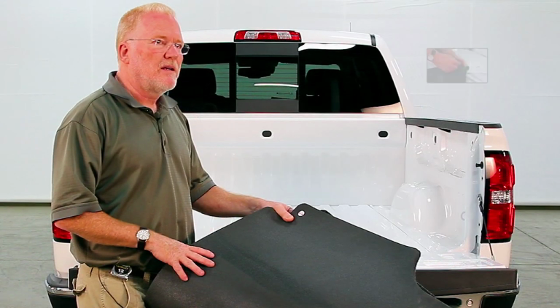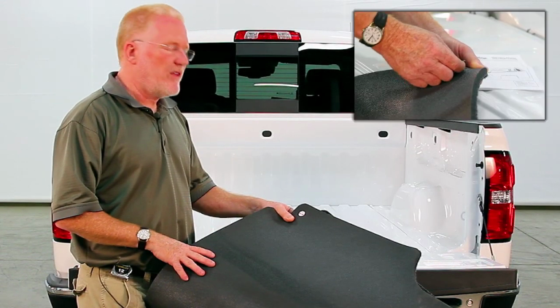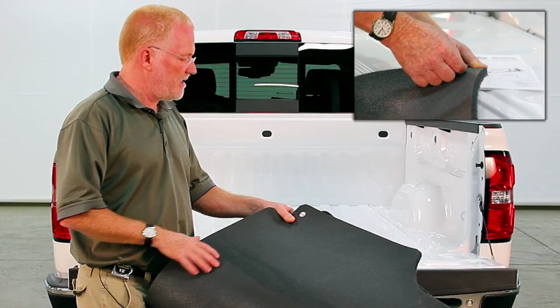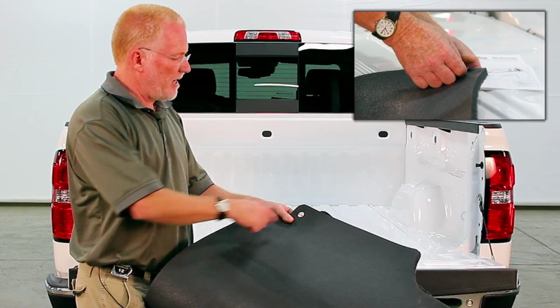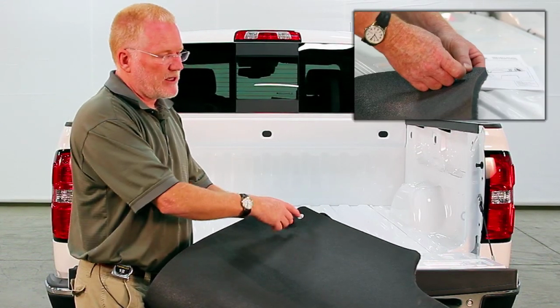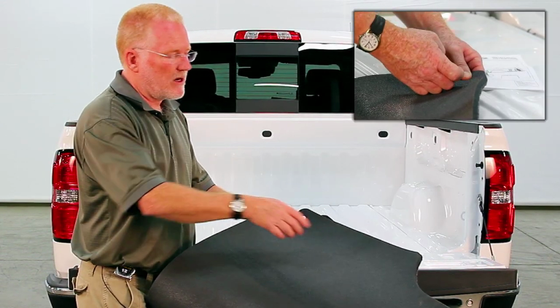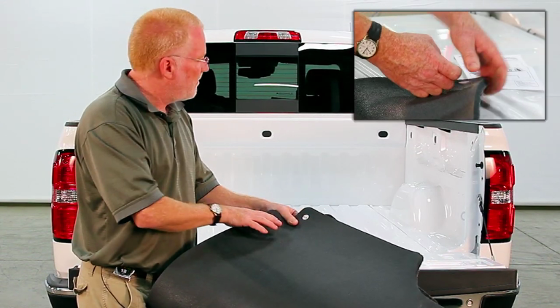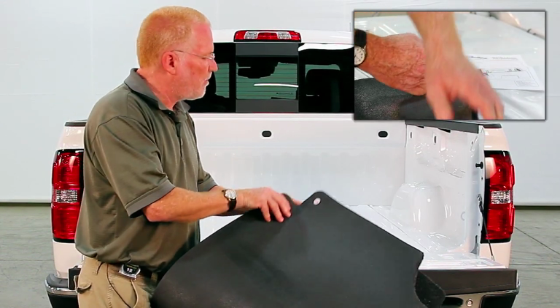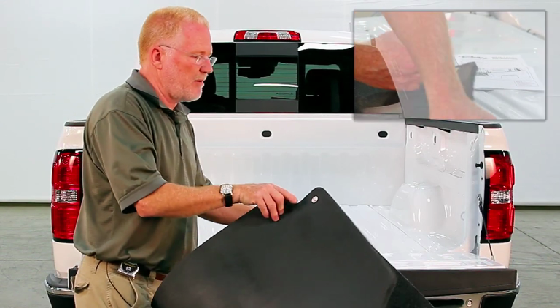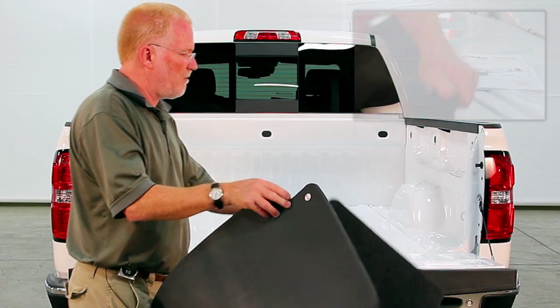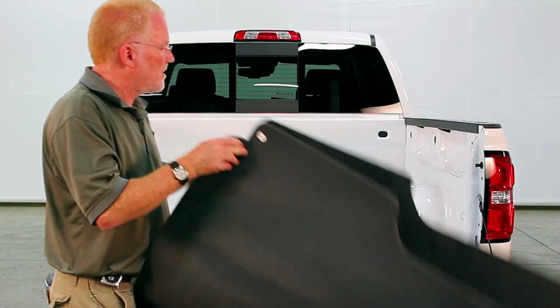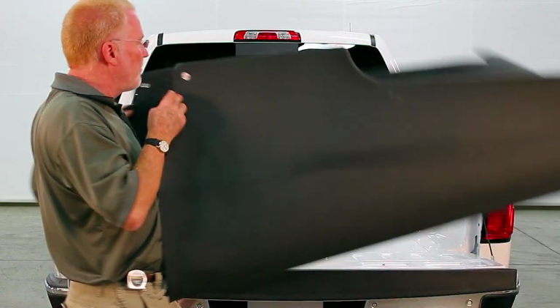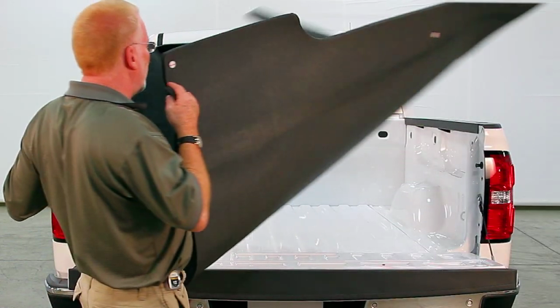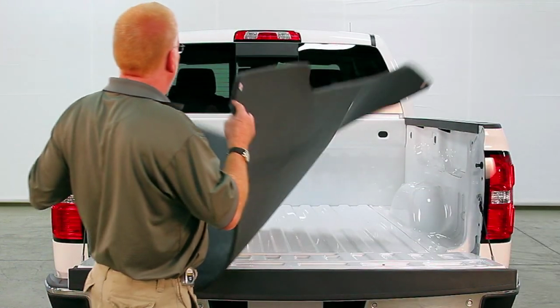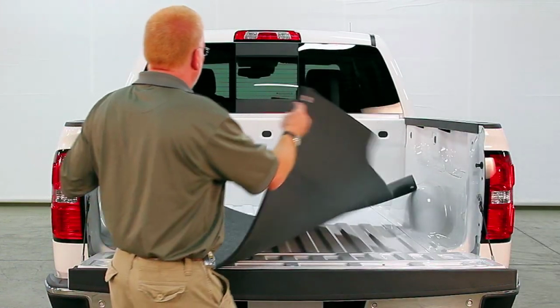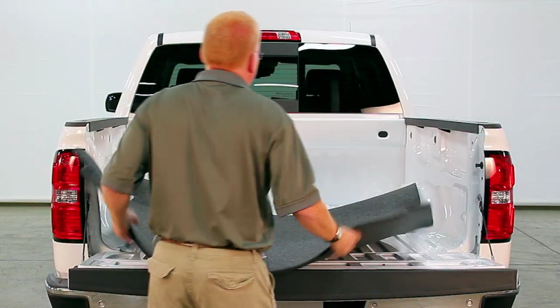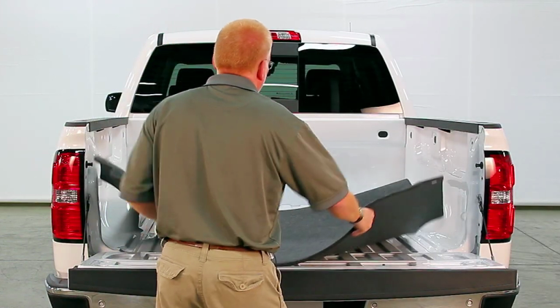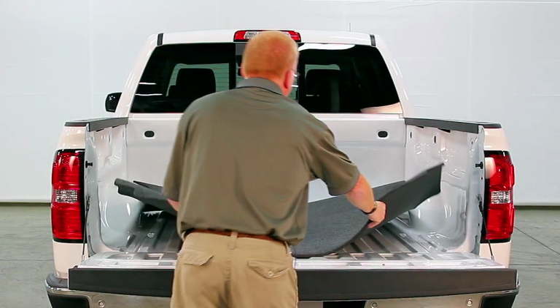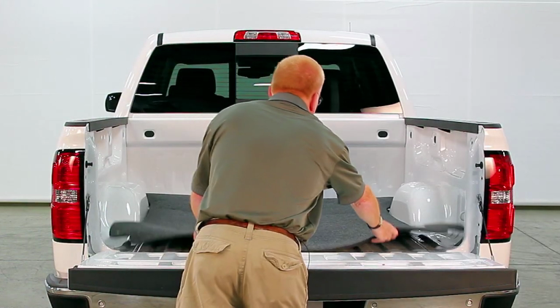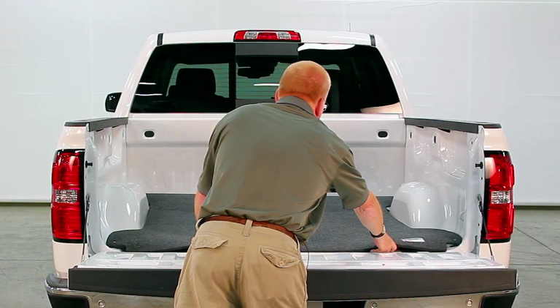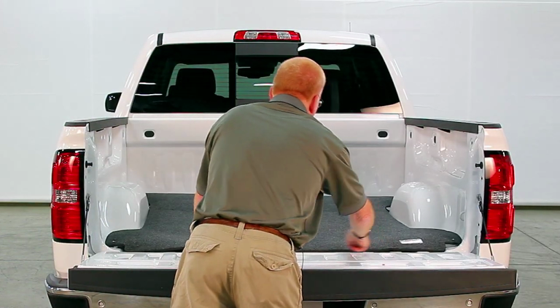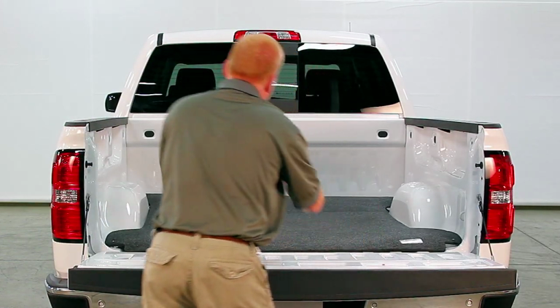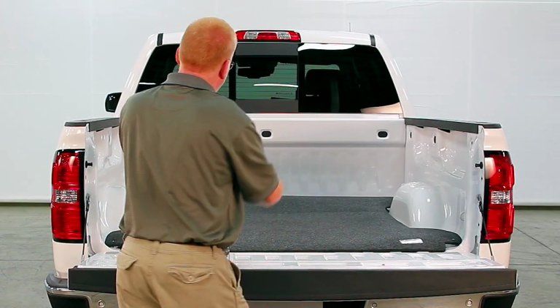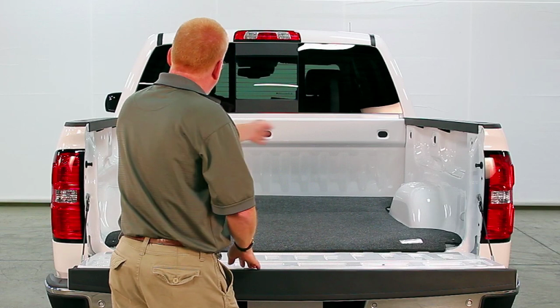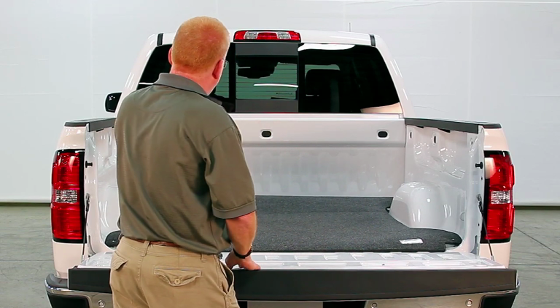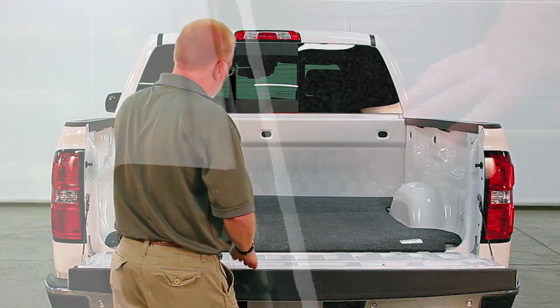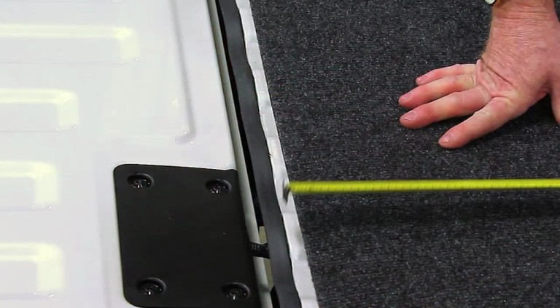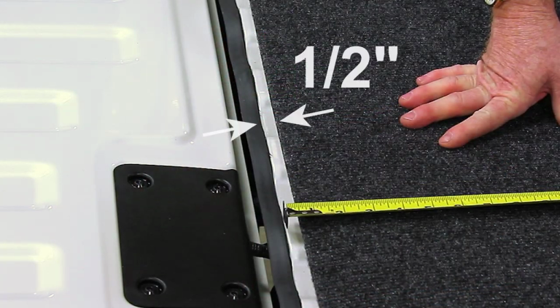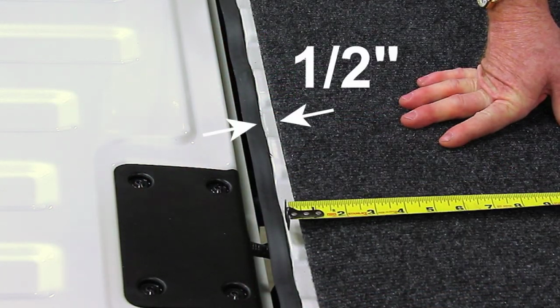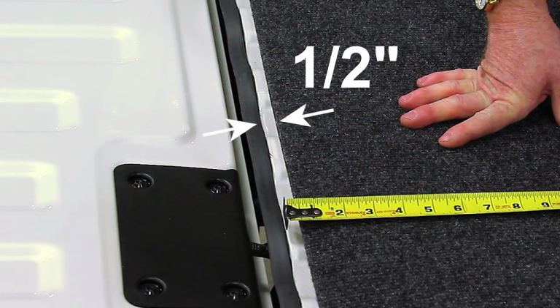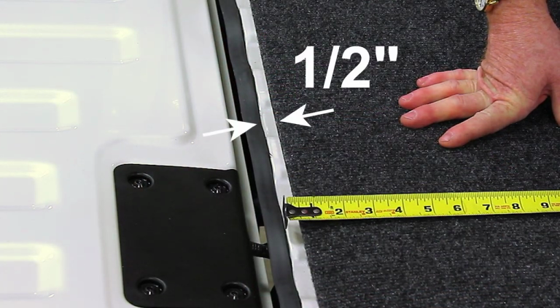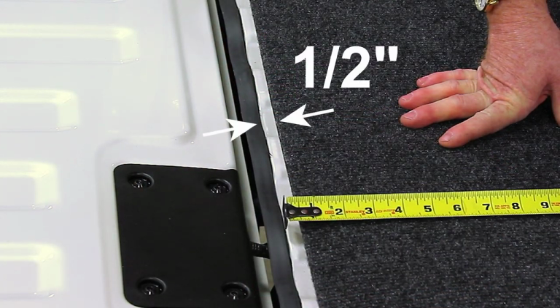I've got the adhesive snaps fastened to the carpet and I'm going to place it in the back of the box. What's important here is to center it side to side, leaving a half inch at the rear.